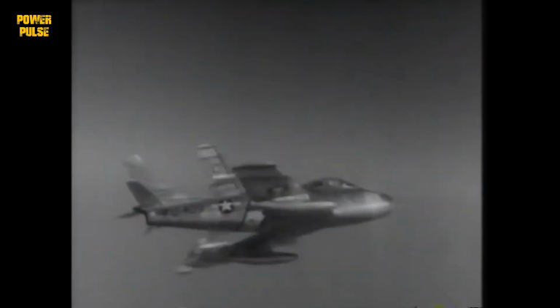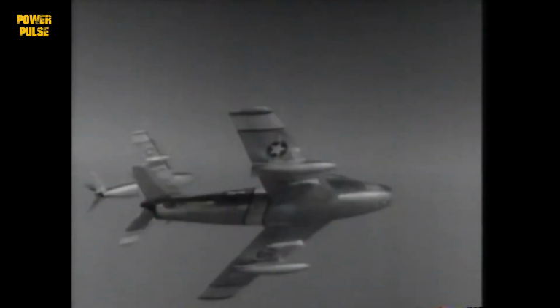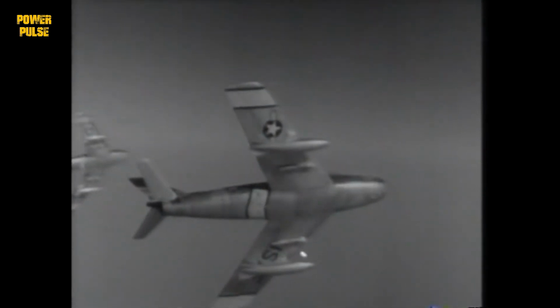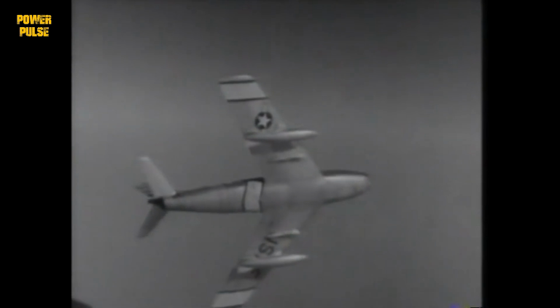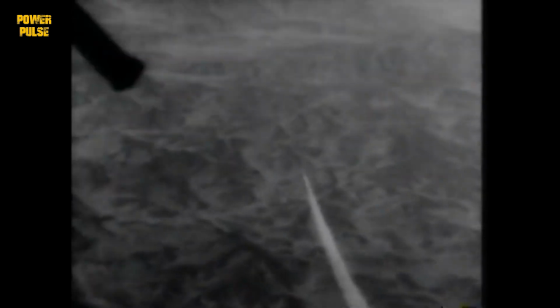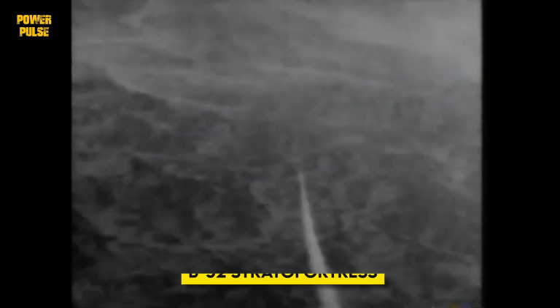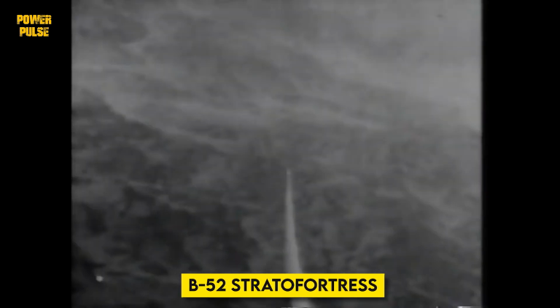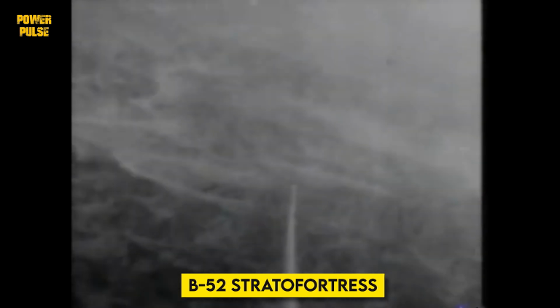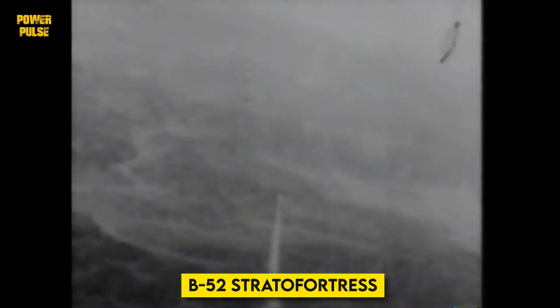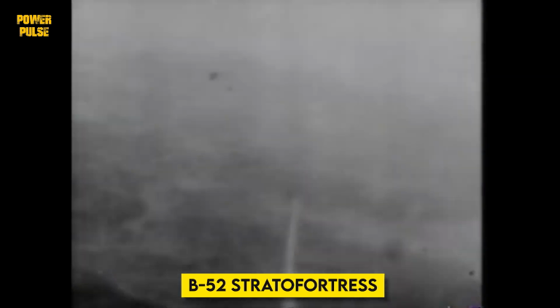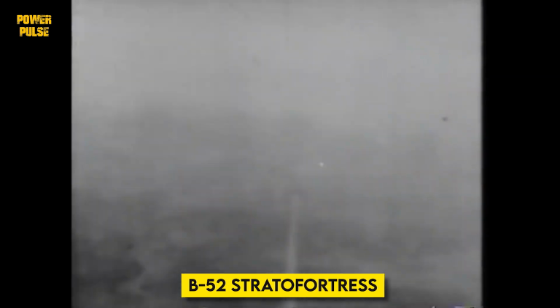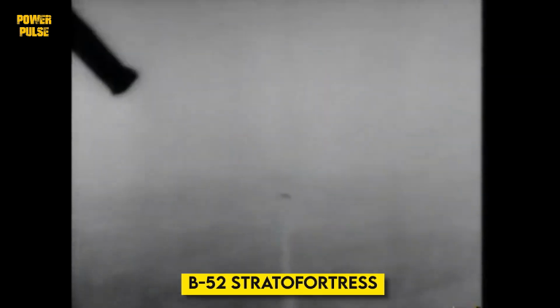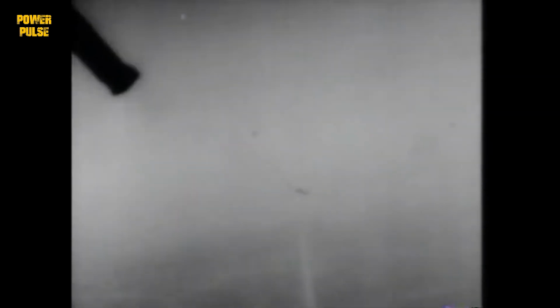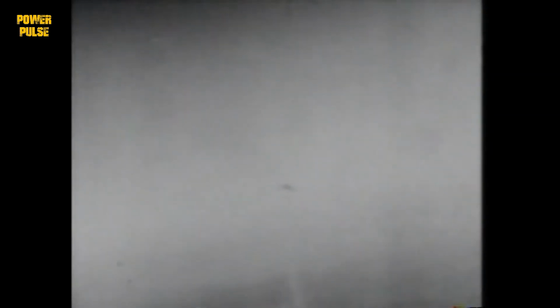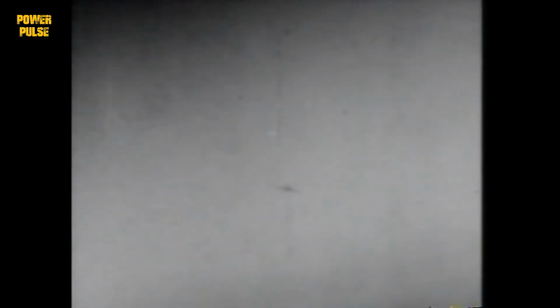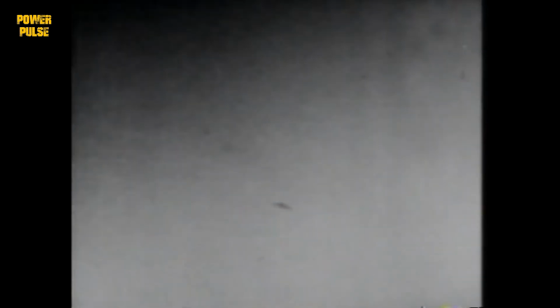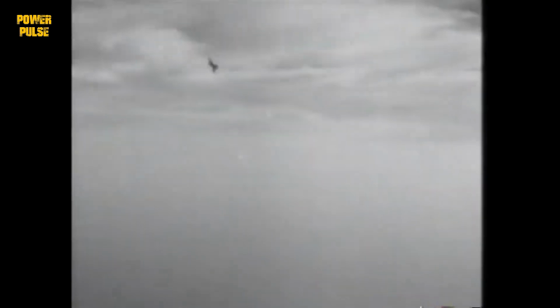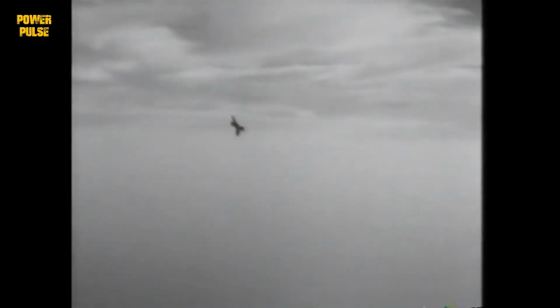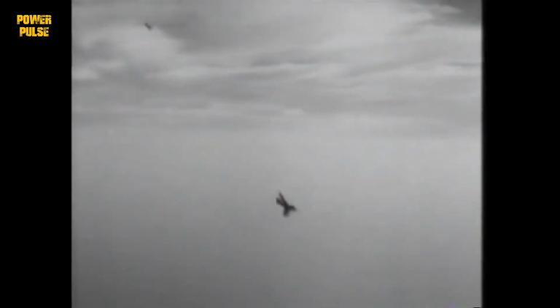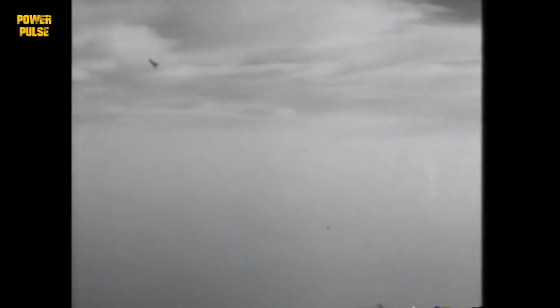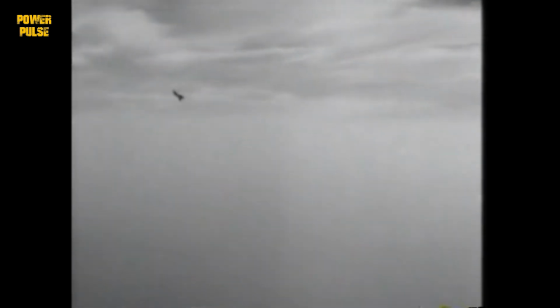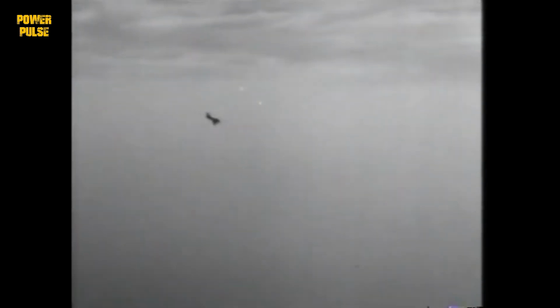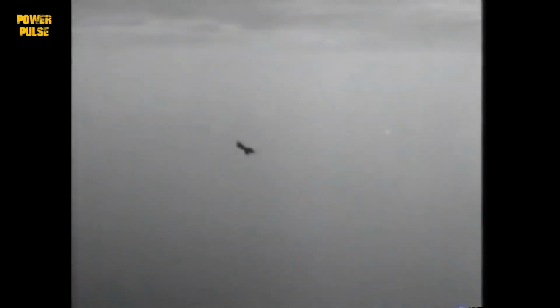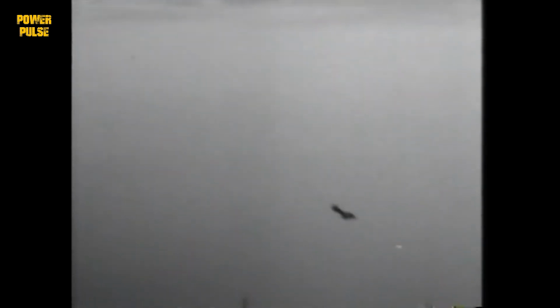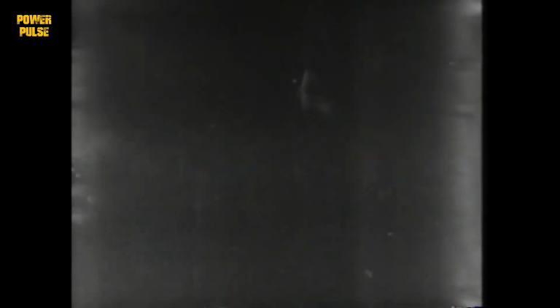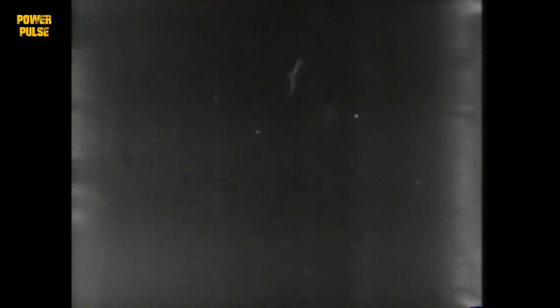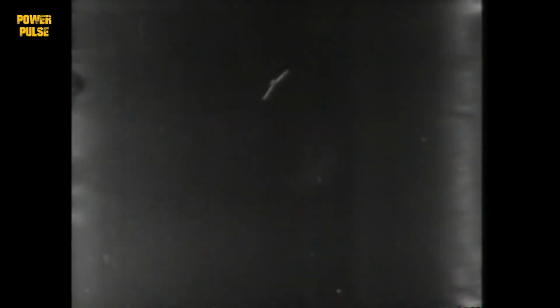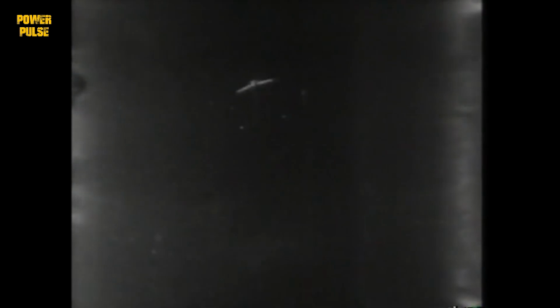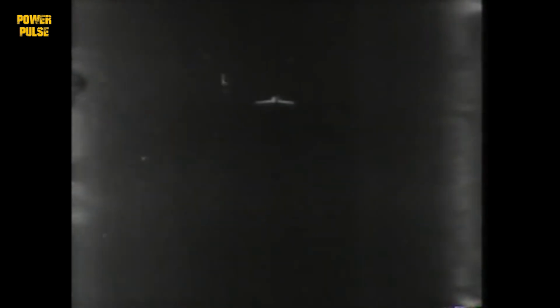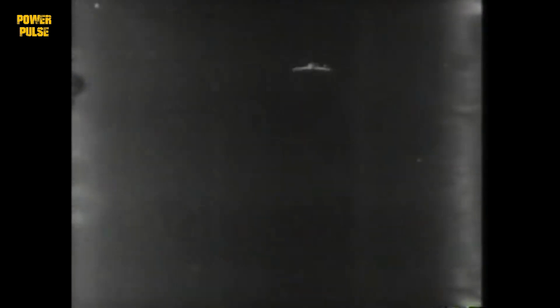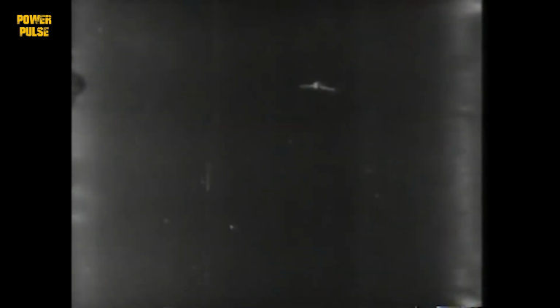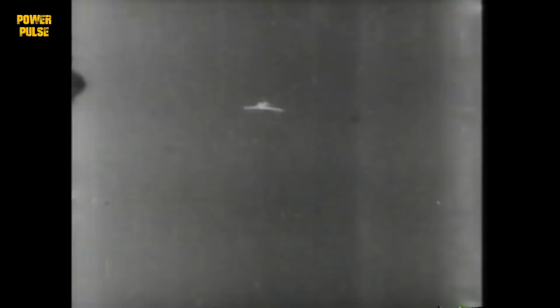Meanwhile, on the bomber side, the B-52 Stratofortress entered service. This colossal aircraft, powered by eight jet engines, became a symbol of the Cold War, capable of carrying nuclear weapons across intercontinental distances.